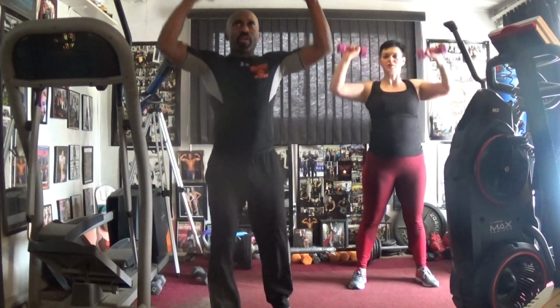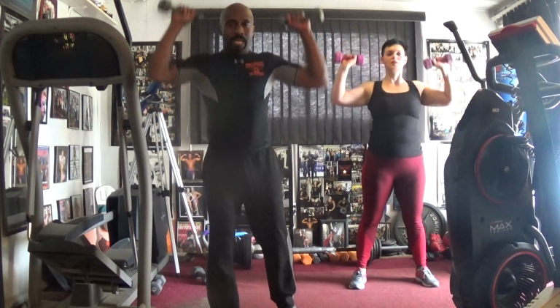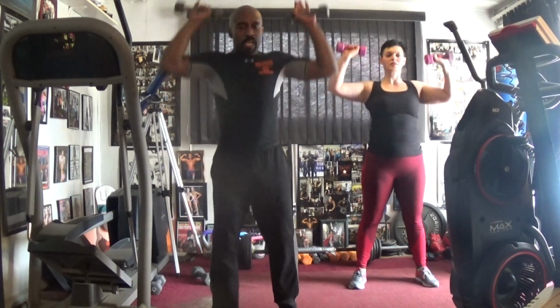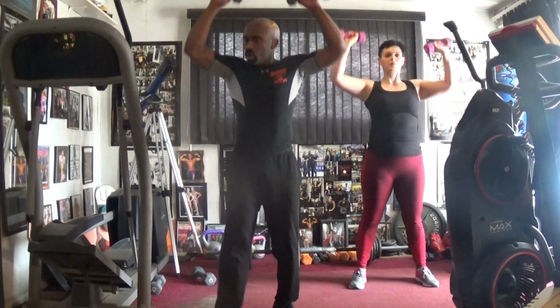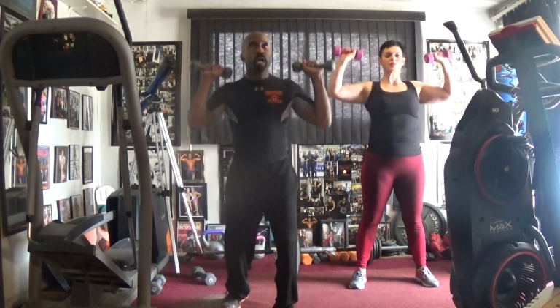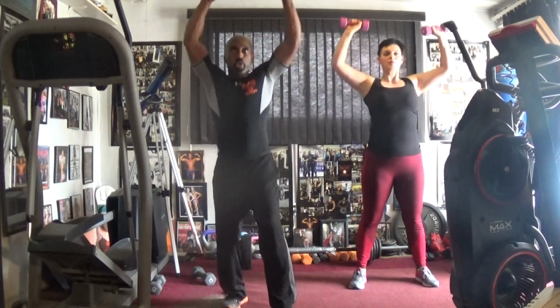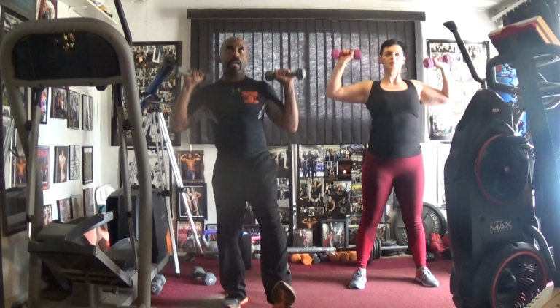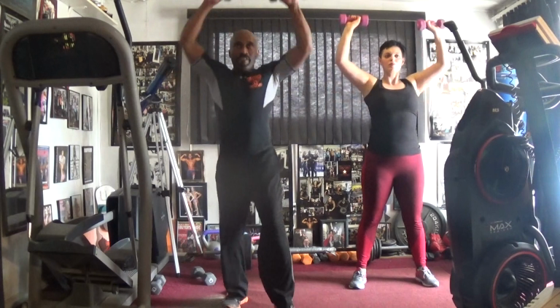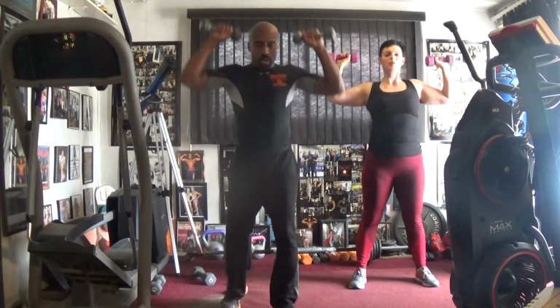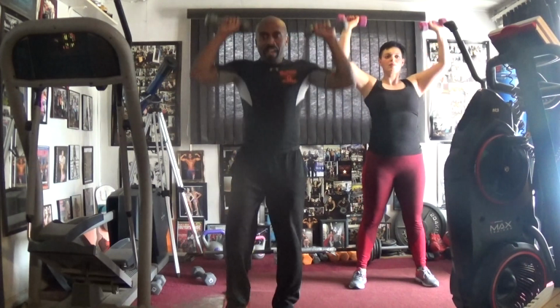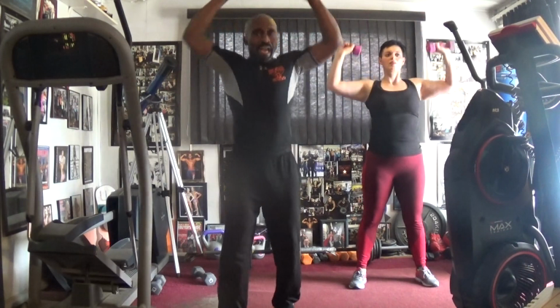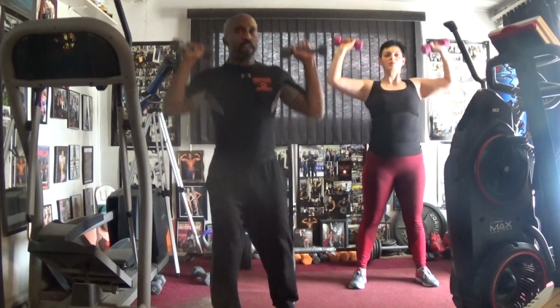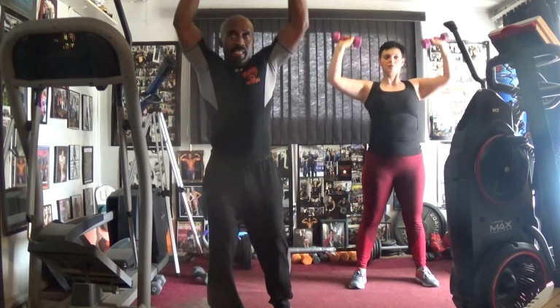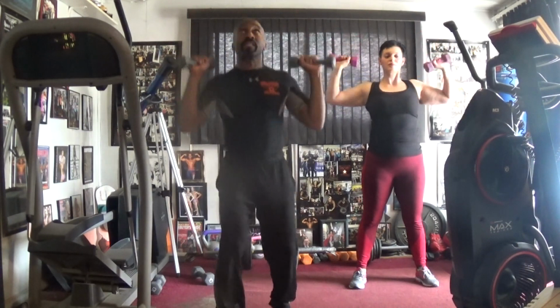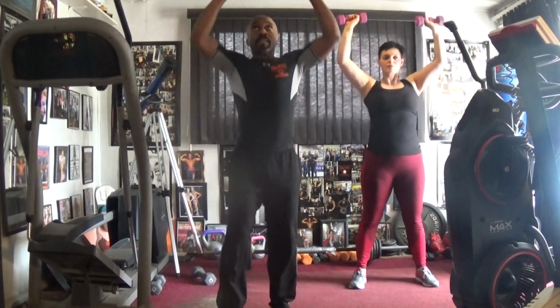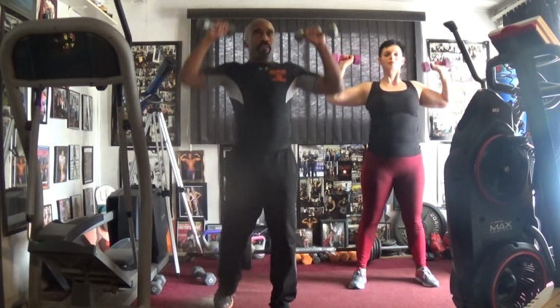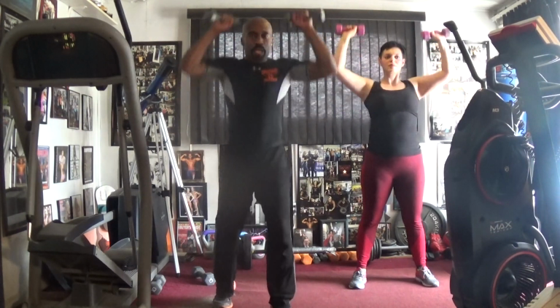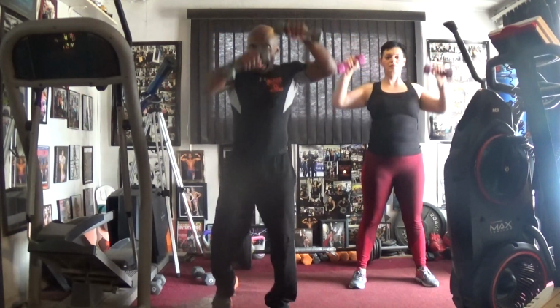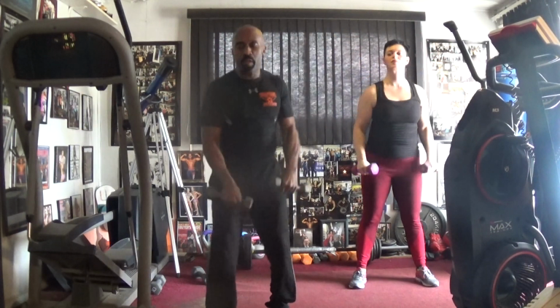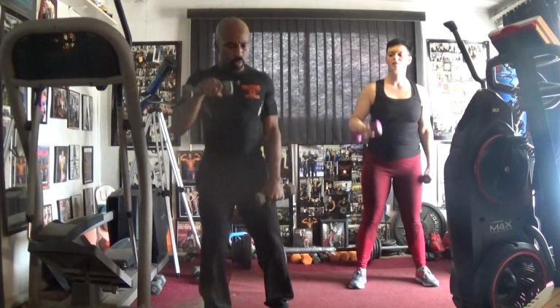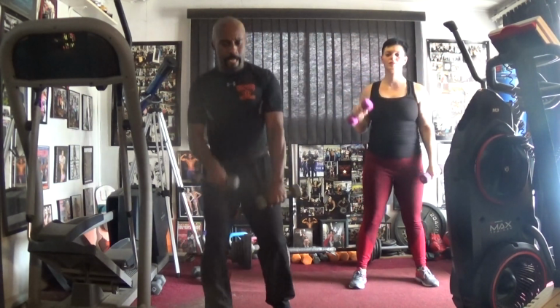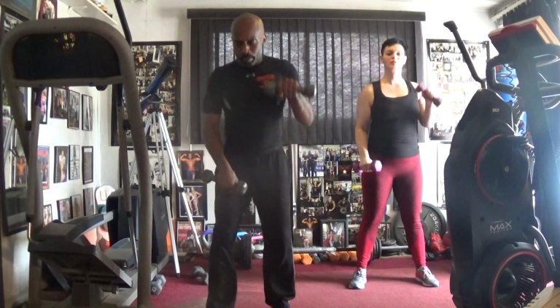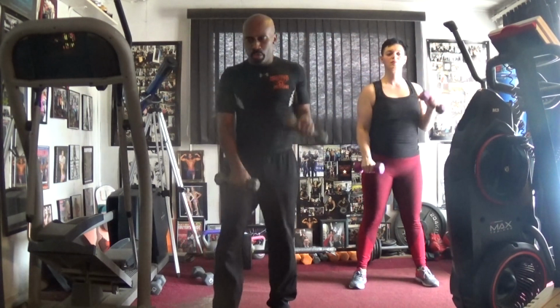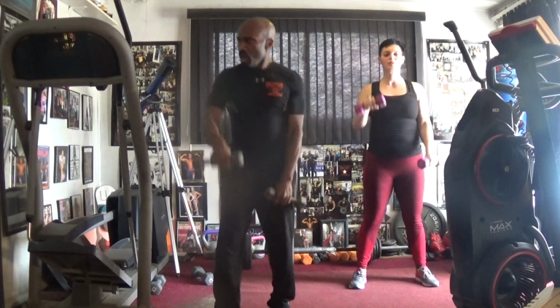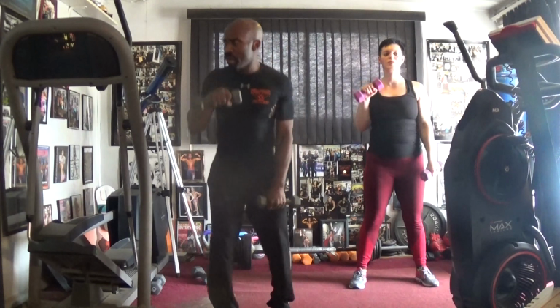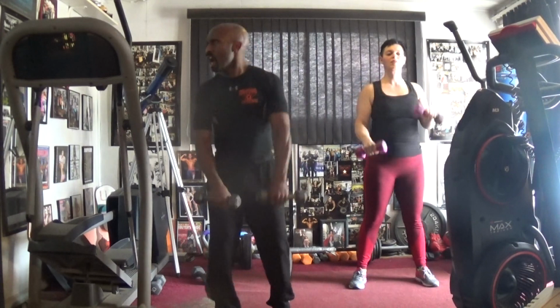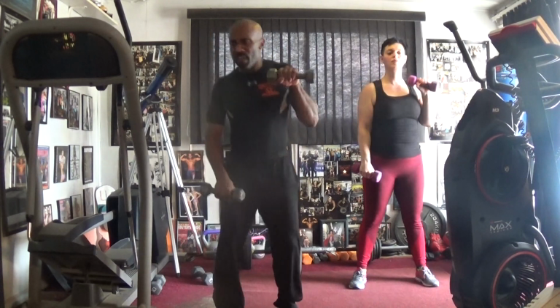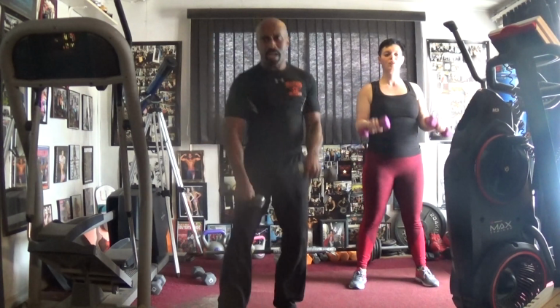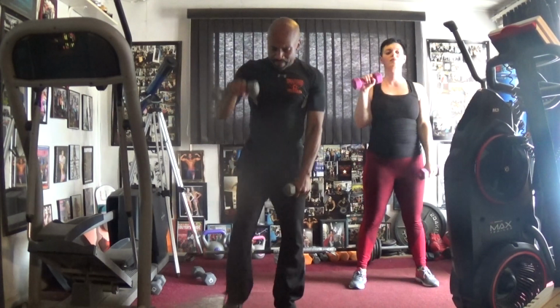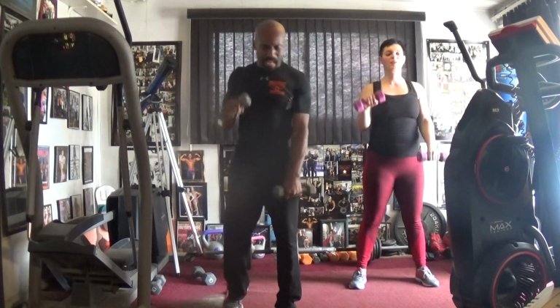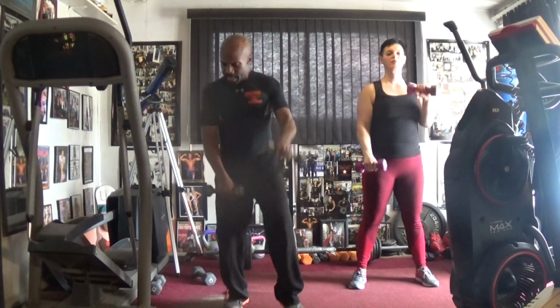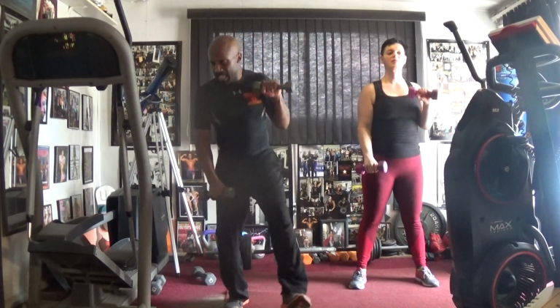Hey — one, two, three, four, five, six, seven. Pull it back, pull it. One, two, three, four, five, six.